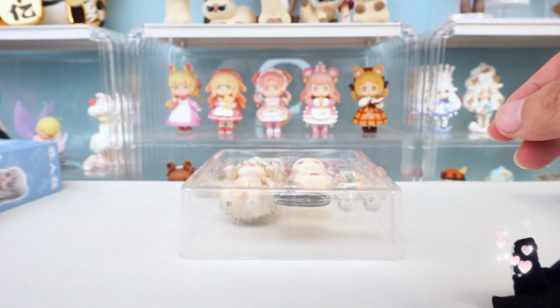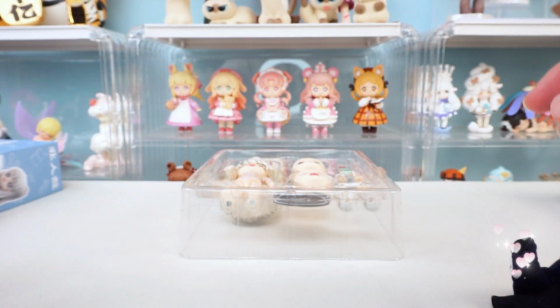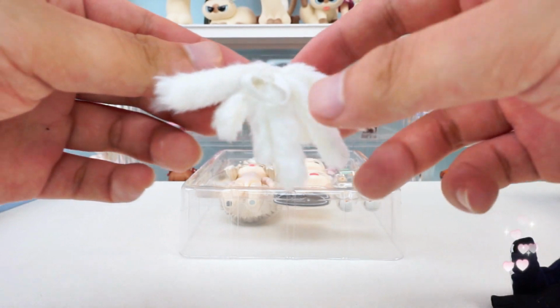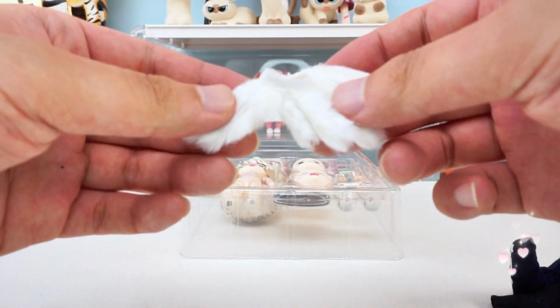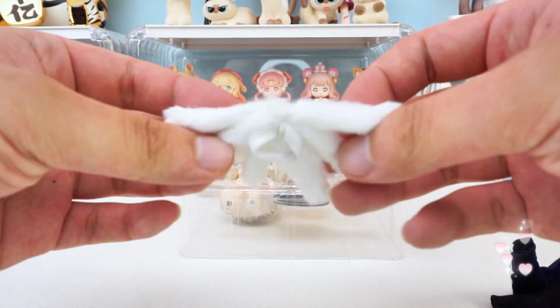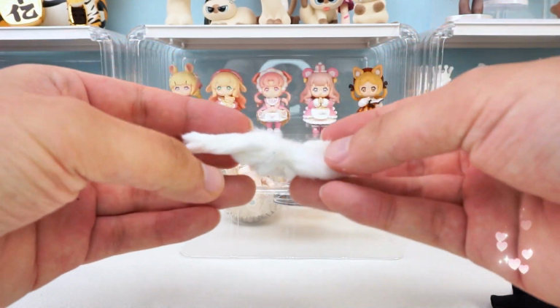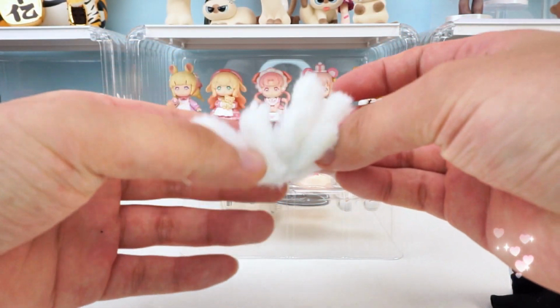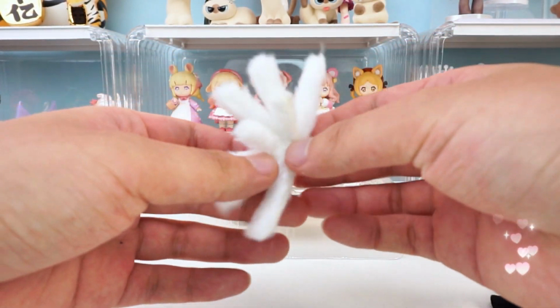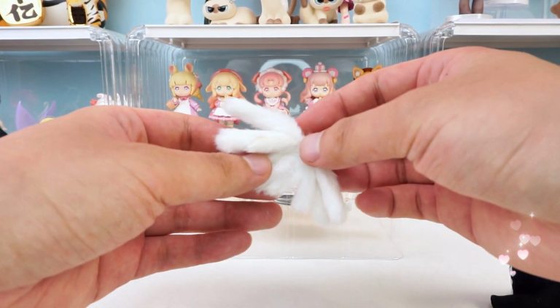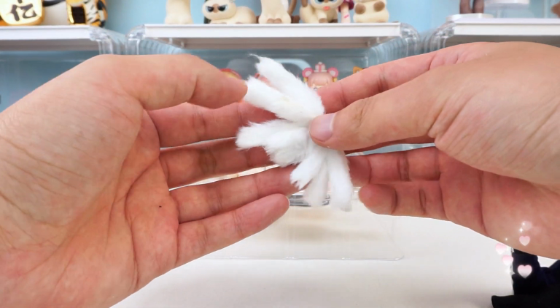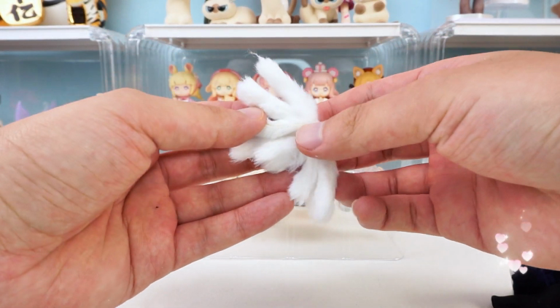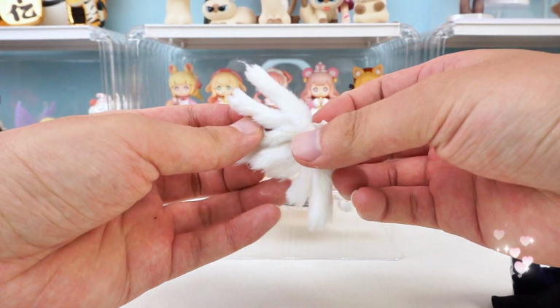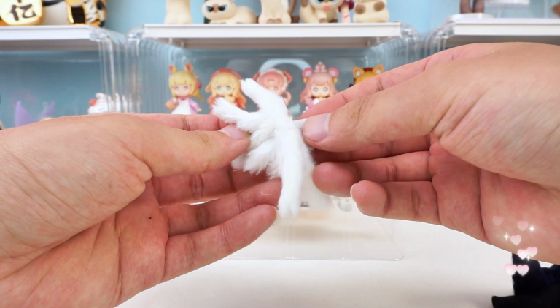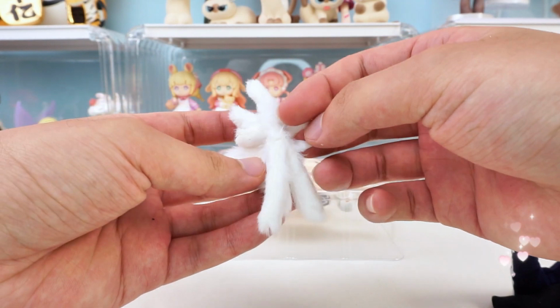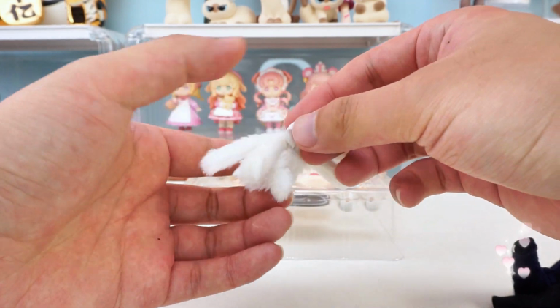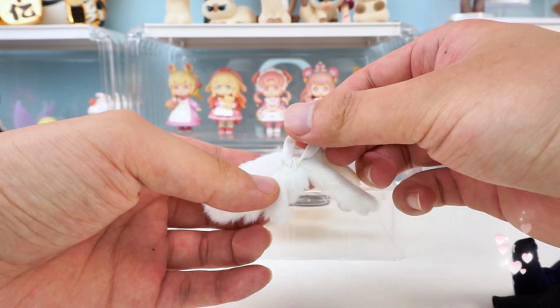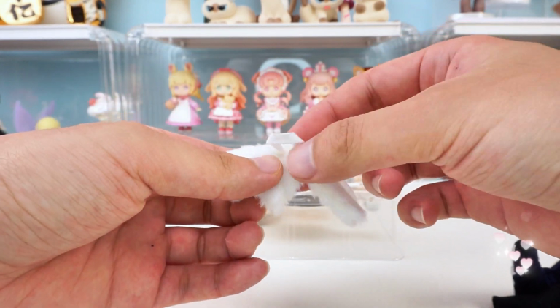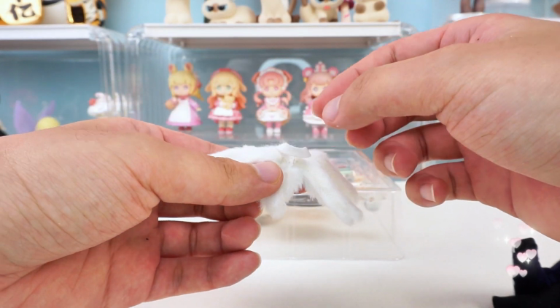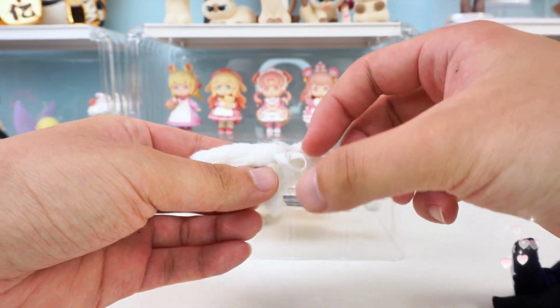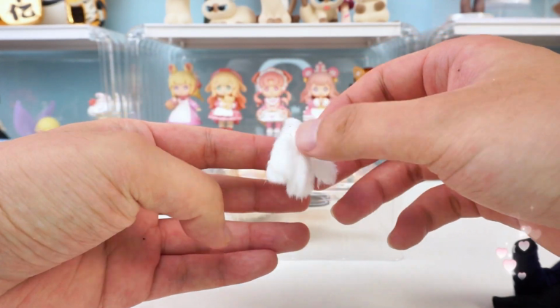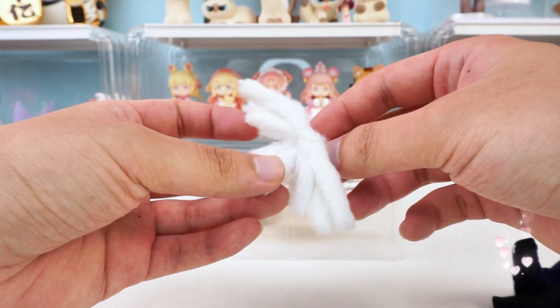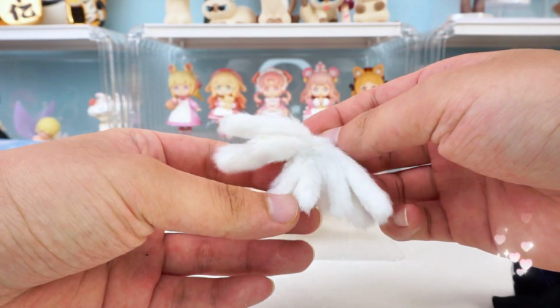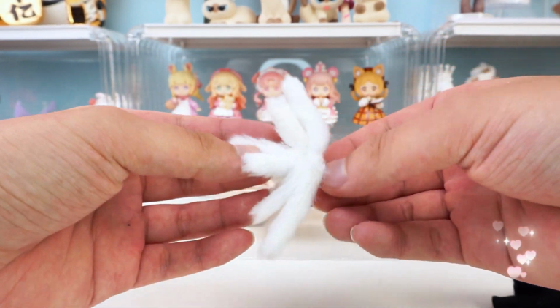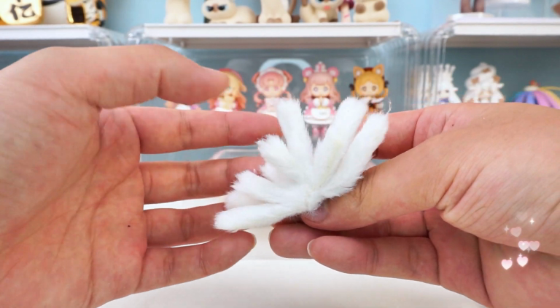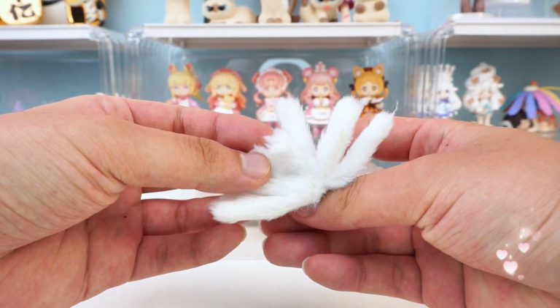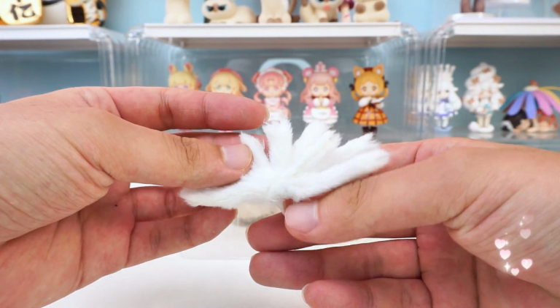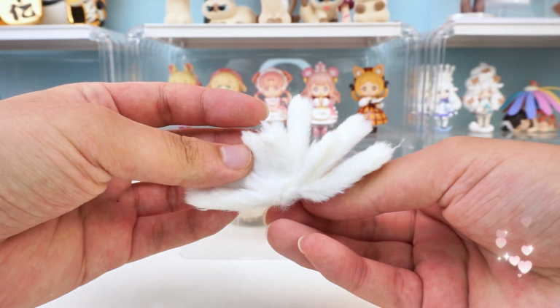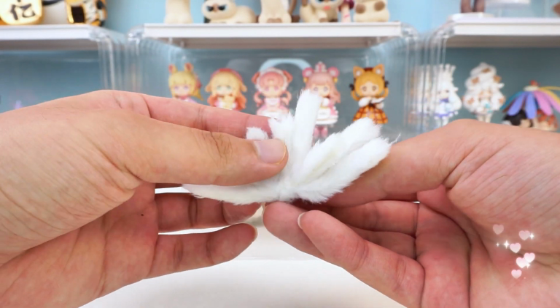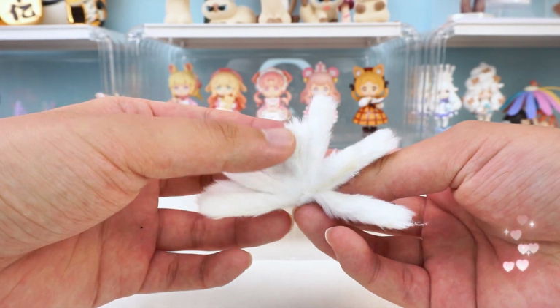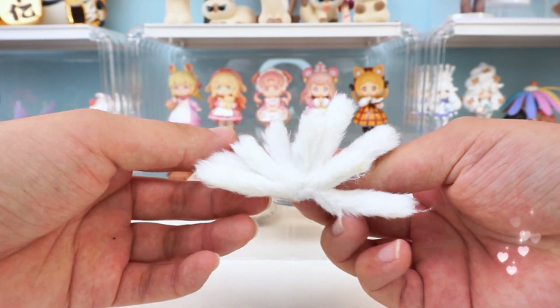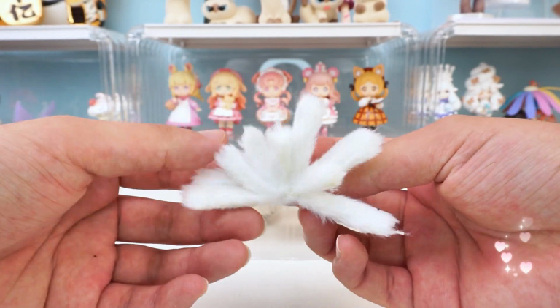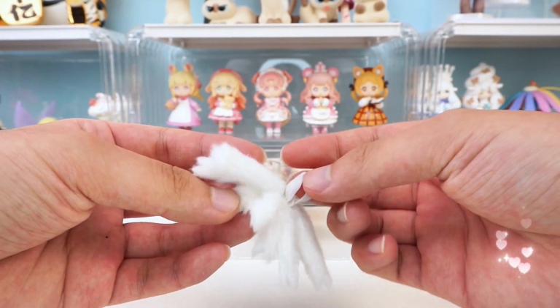And finally, most noteworthy — September's tail. What a surprise! It does have nine fox tails. It is attached via a rubber band, so we can put it on her body easily. It's stable and convenient.